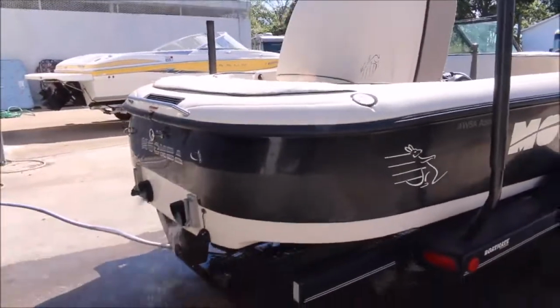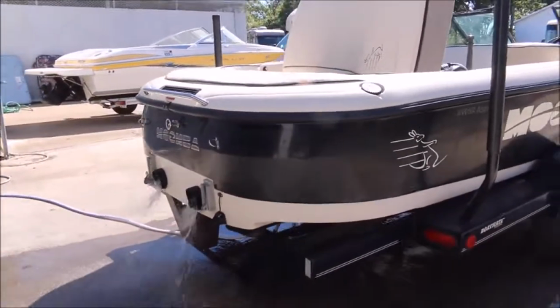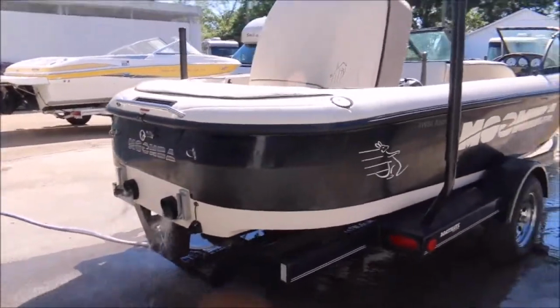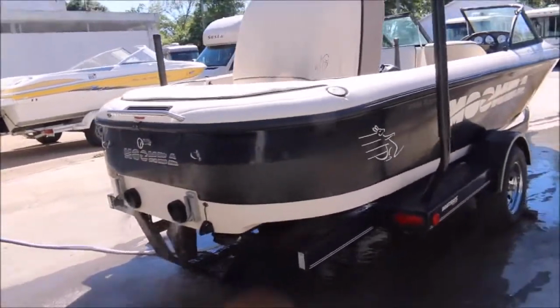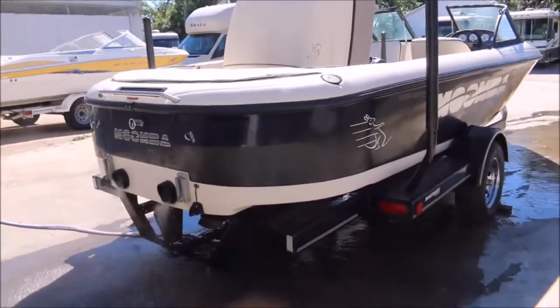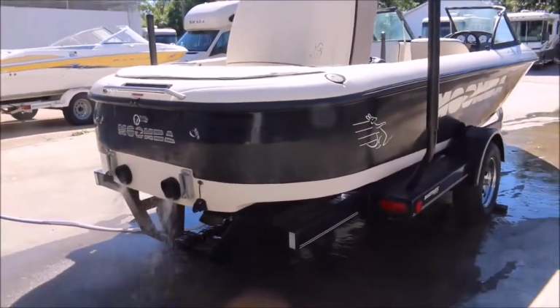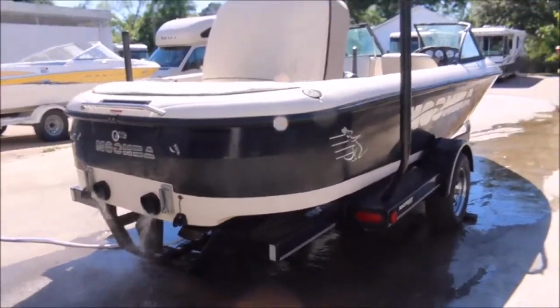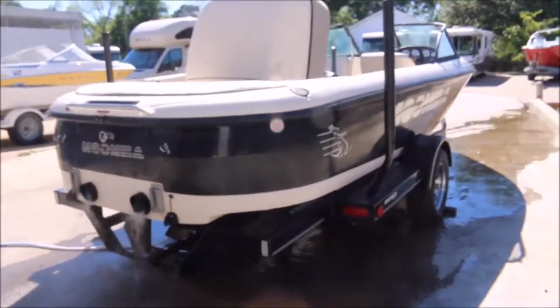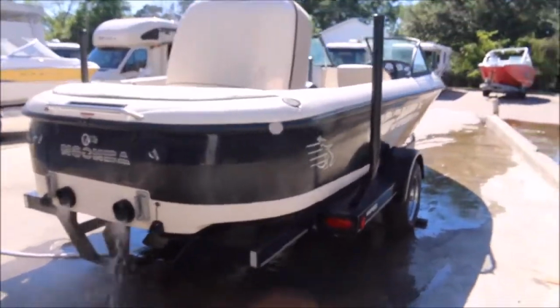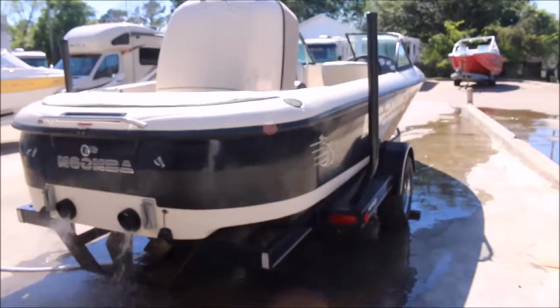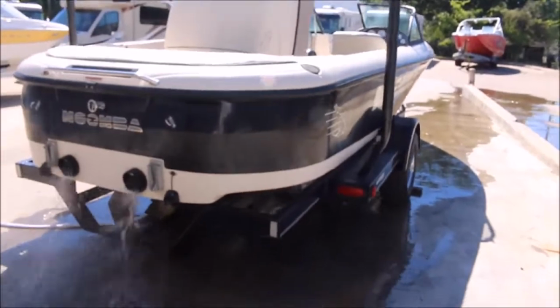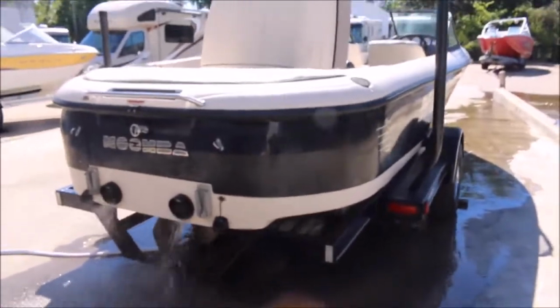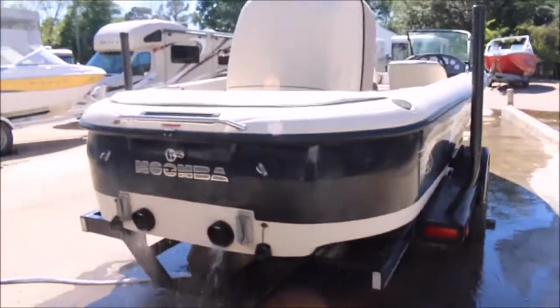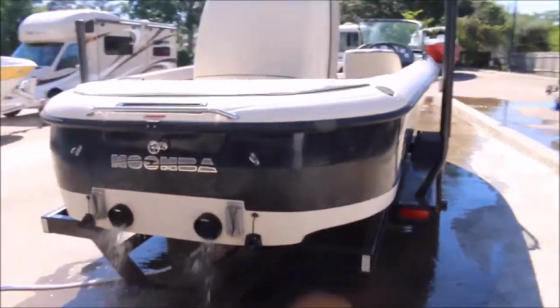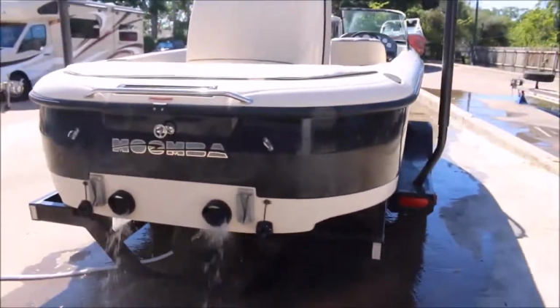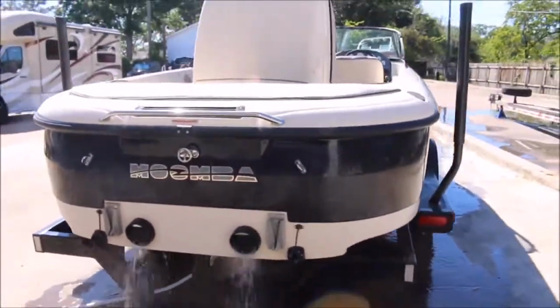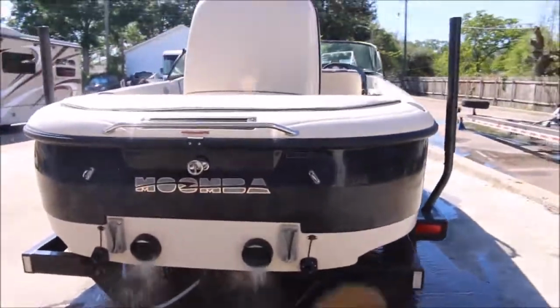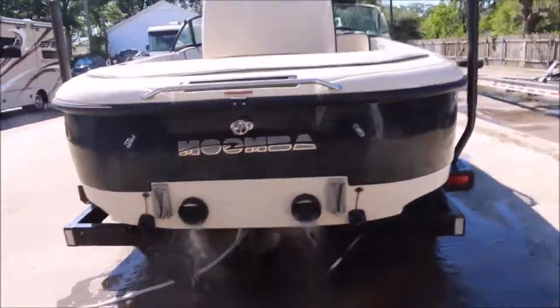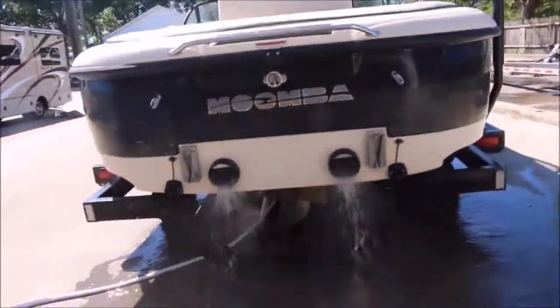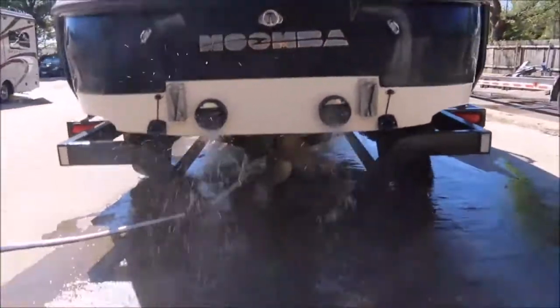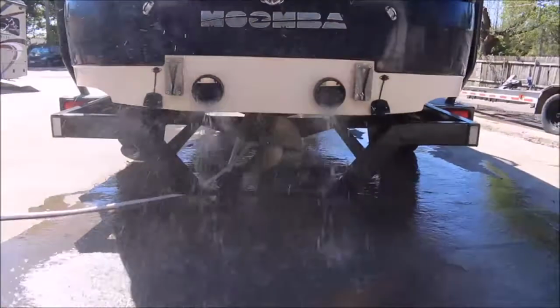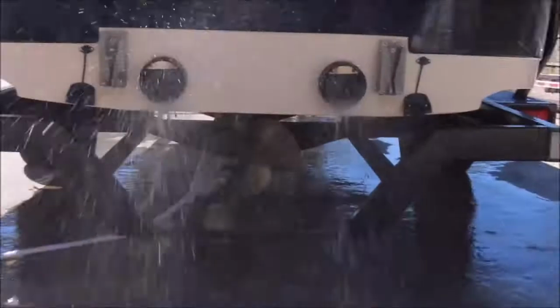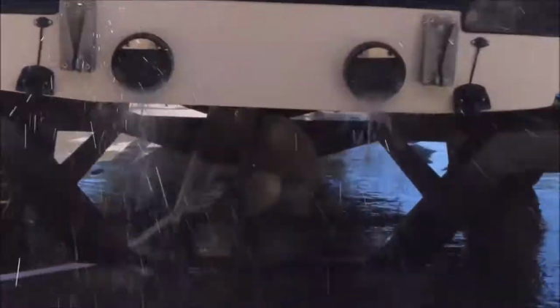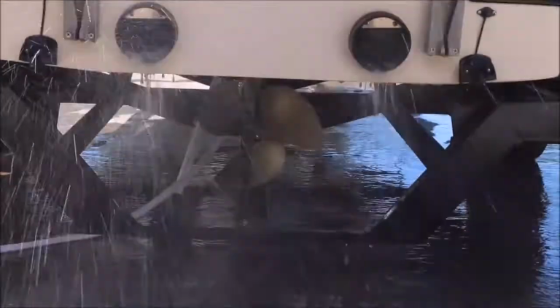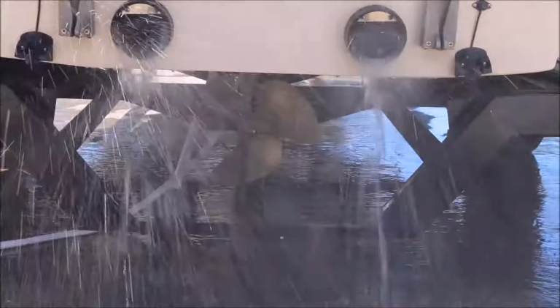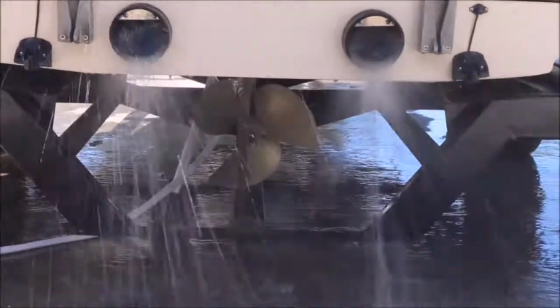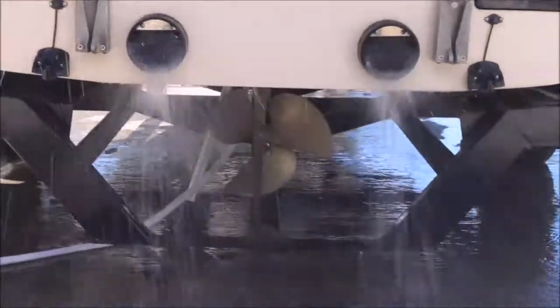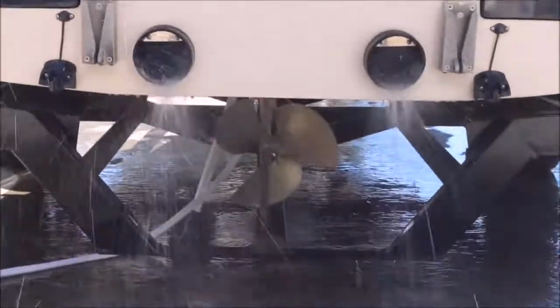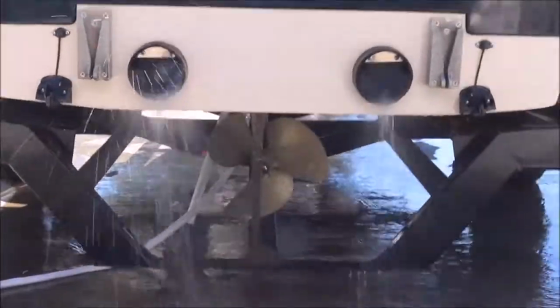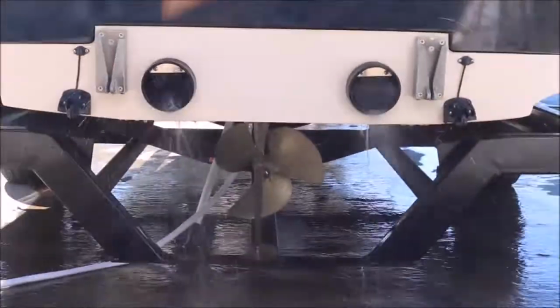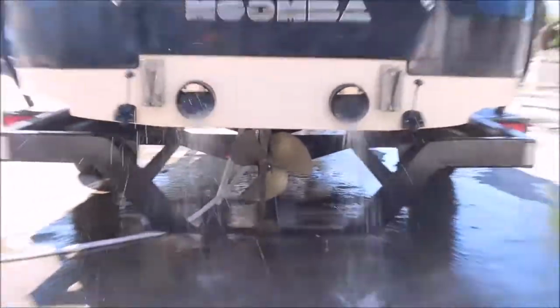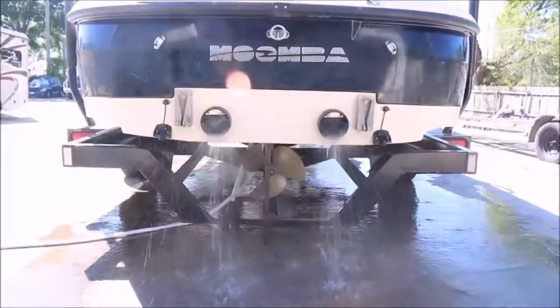As you can see in the rear here, it's supposed to have the swim platform, but we don't have the swim platform for it. There's a look at your prop there.